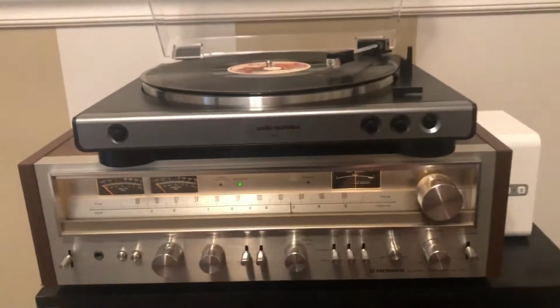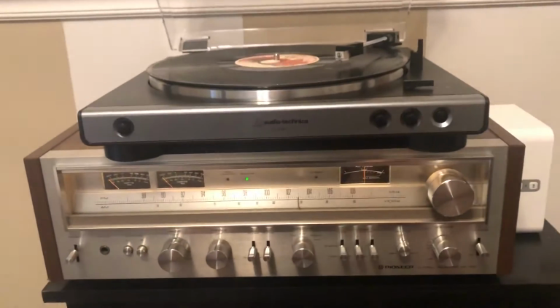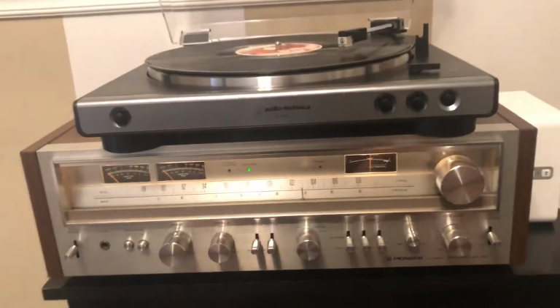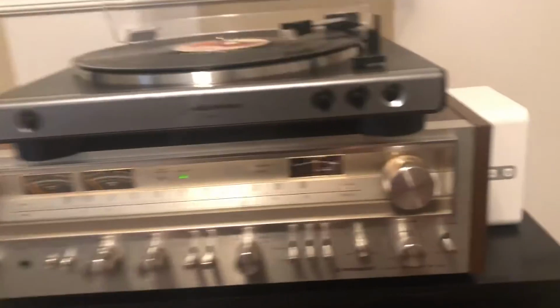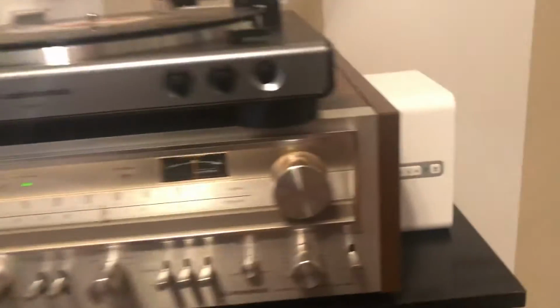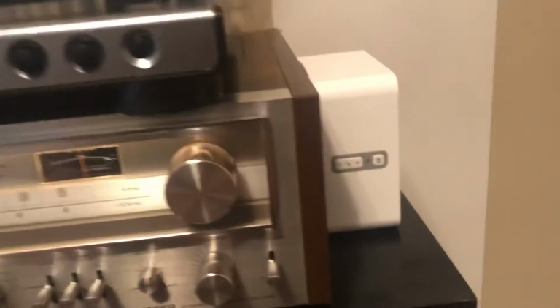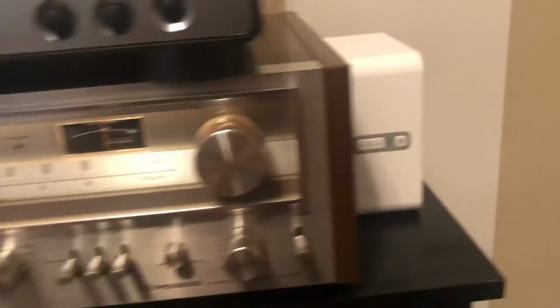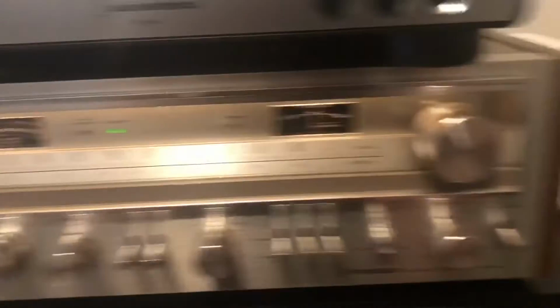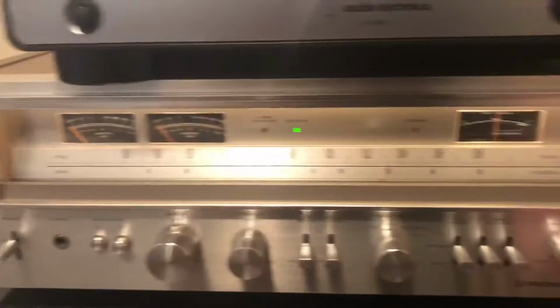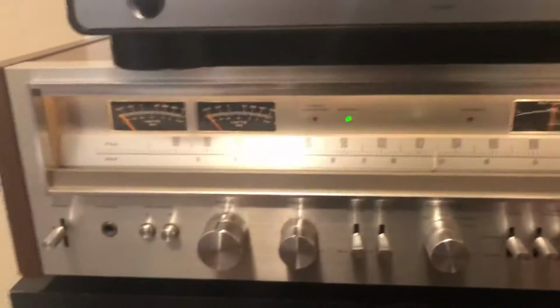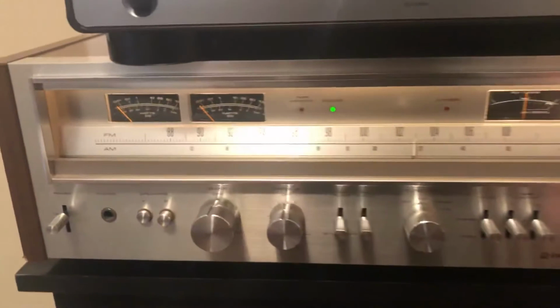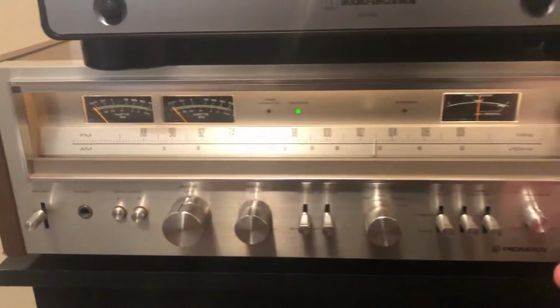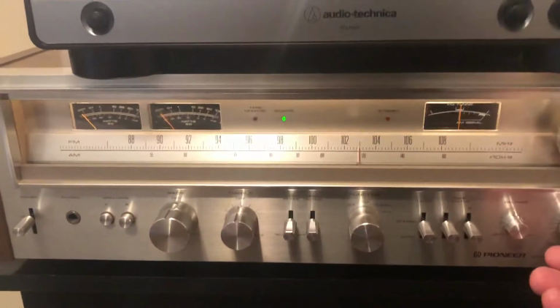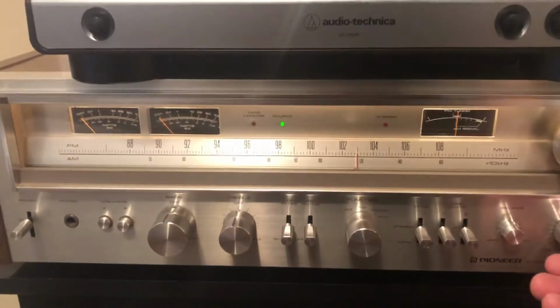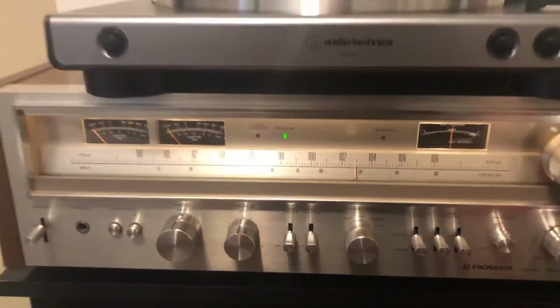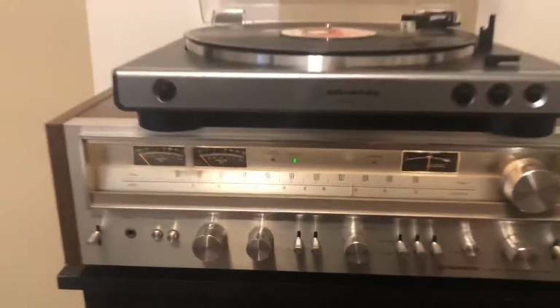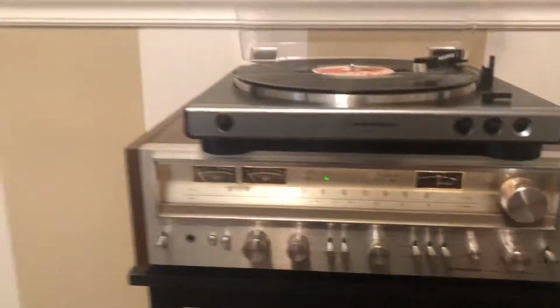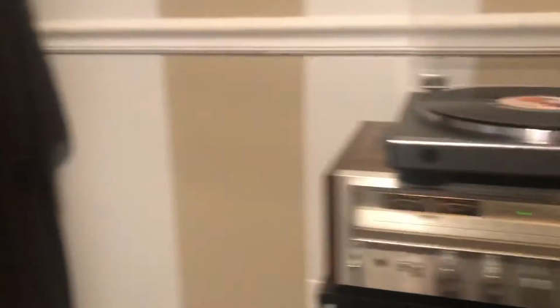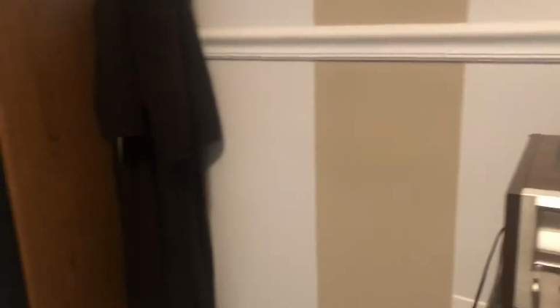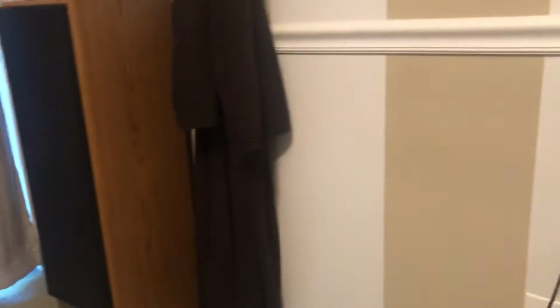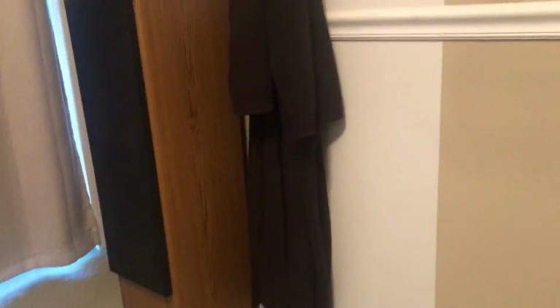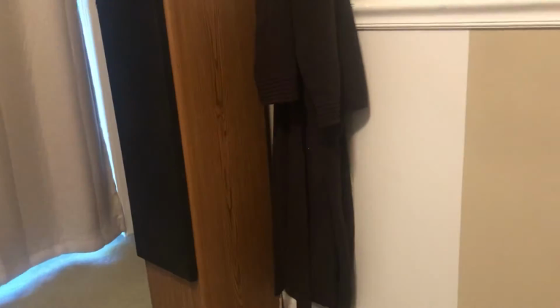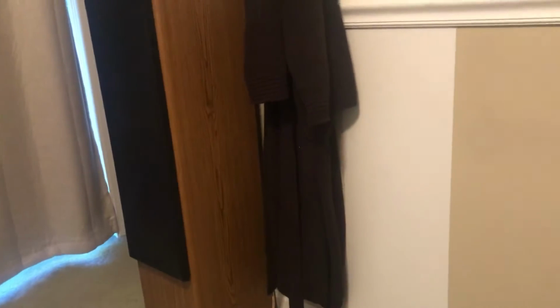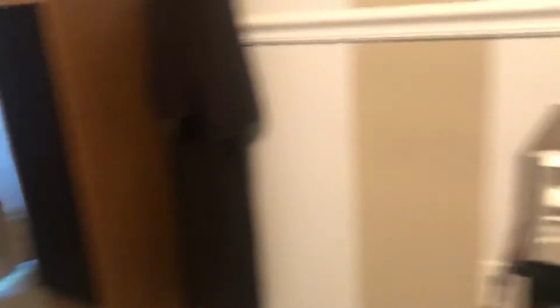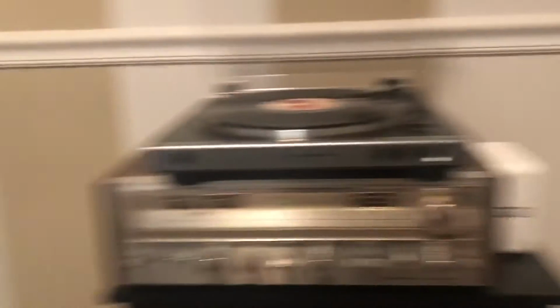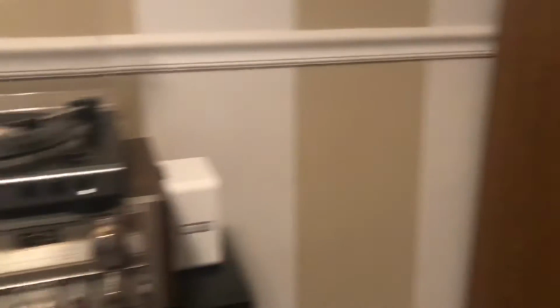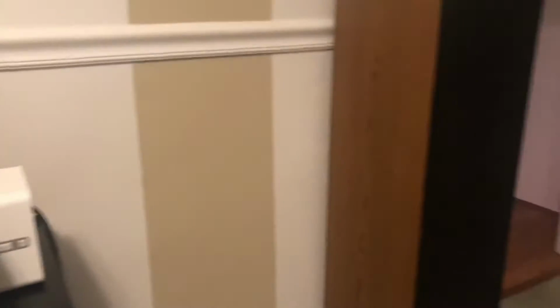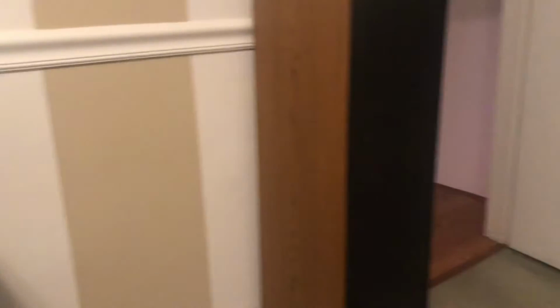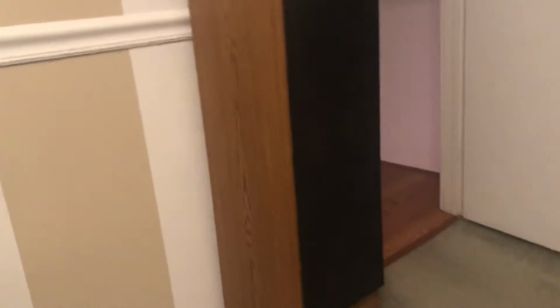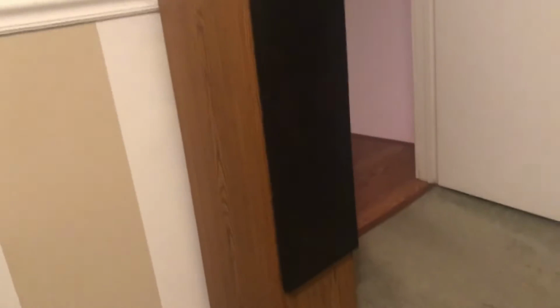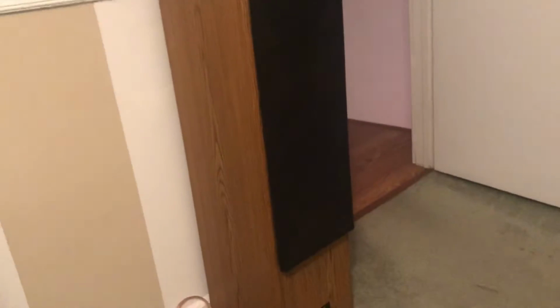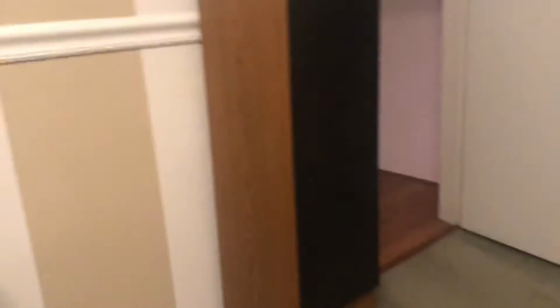Right now the source I'm using is the Sonos Connect, which is playing through the auxiliary jack. The speakers are a pair of Pioneer towers that are nothing special.